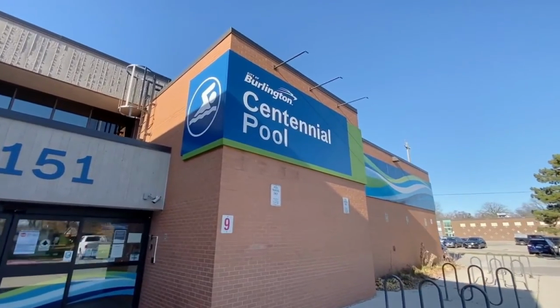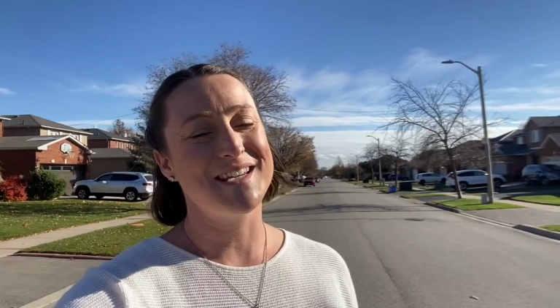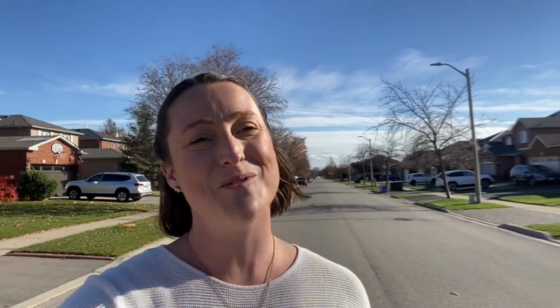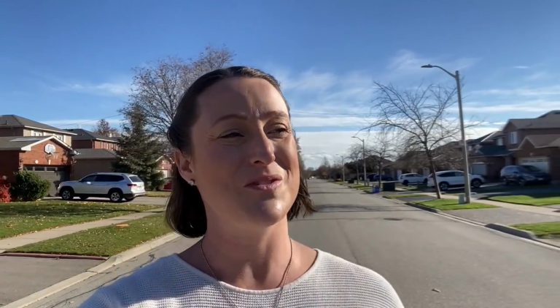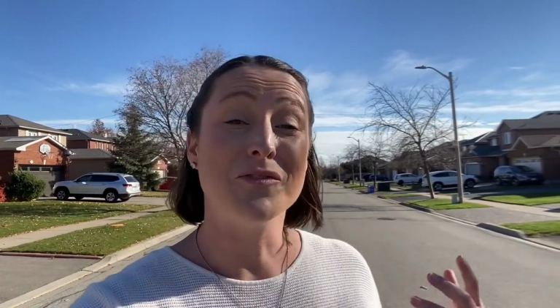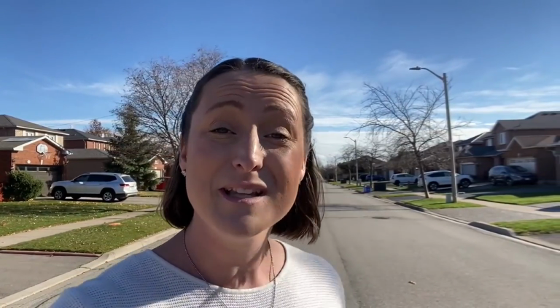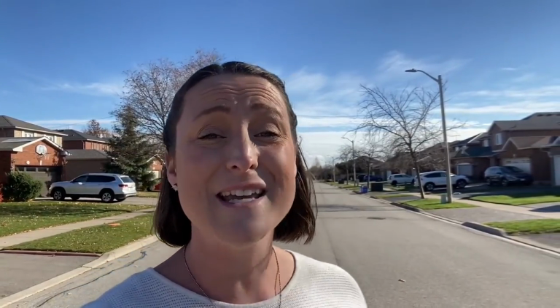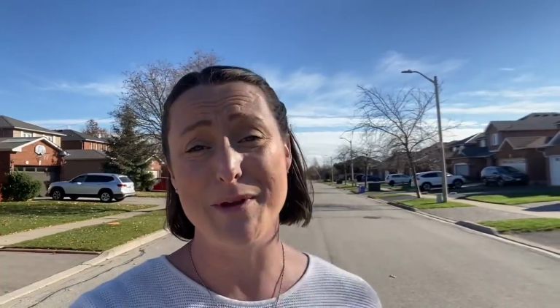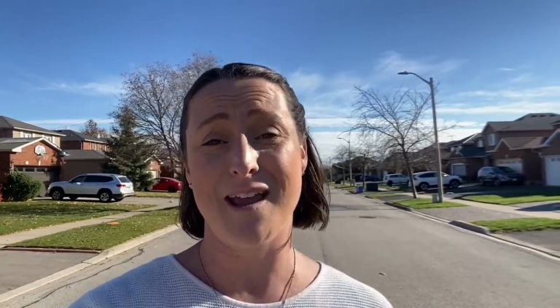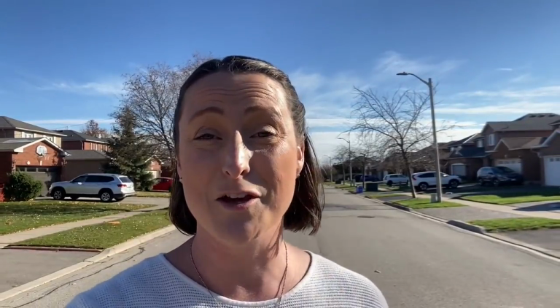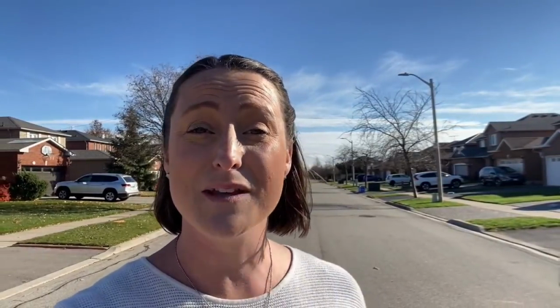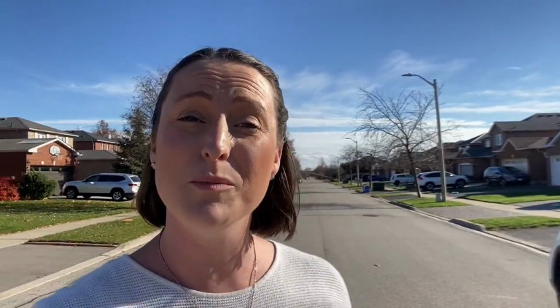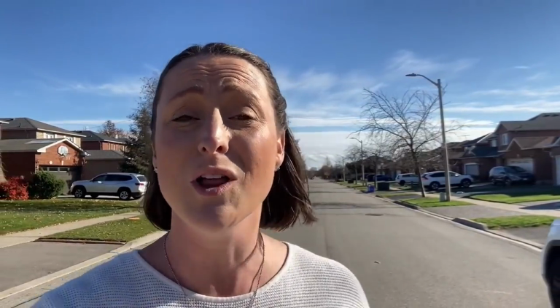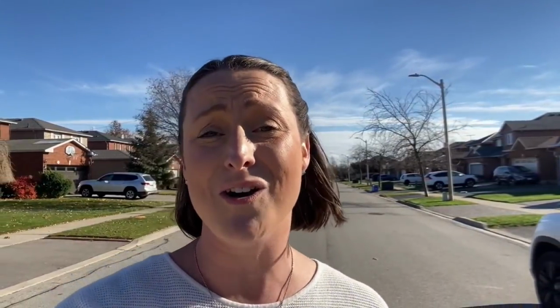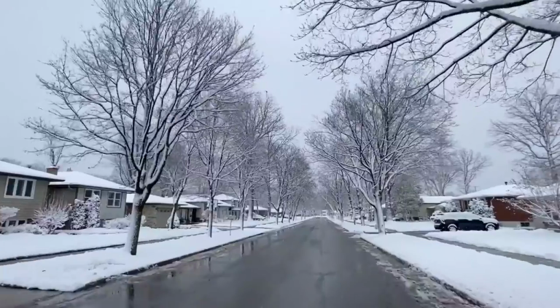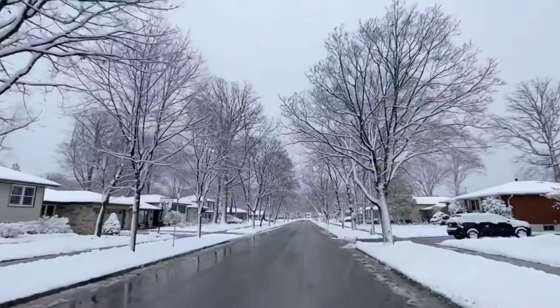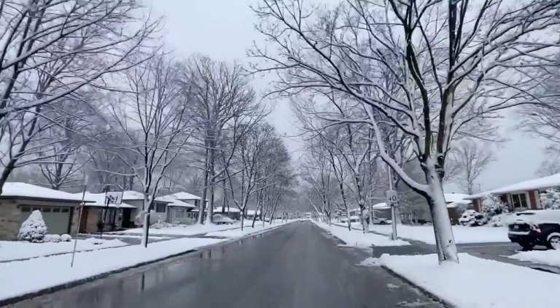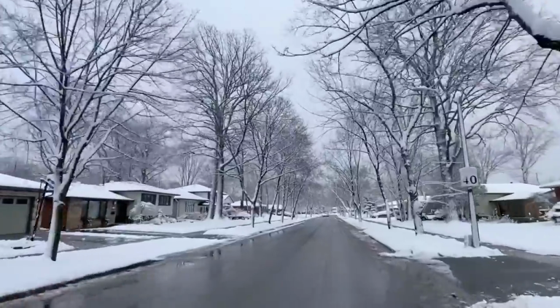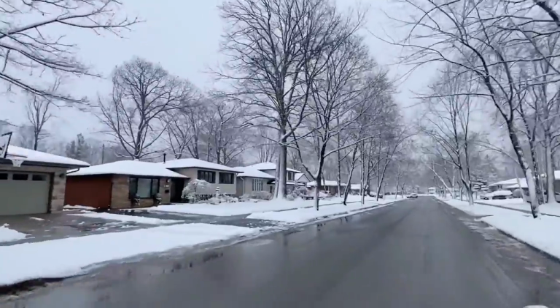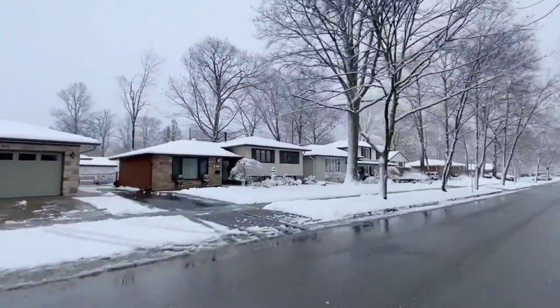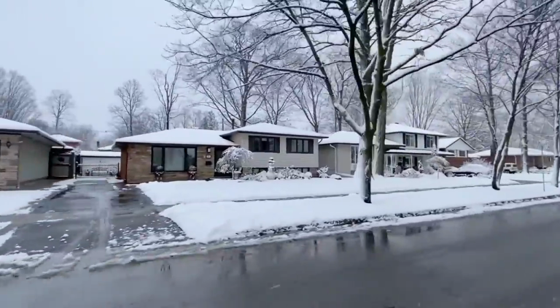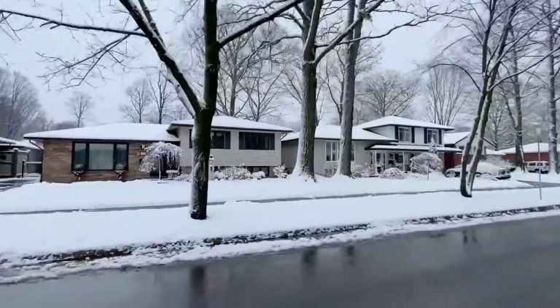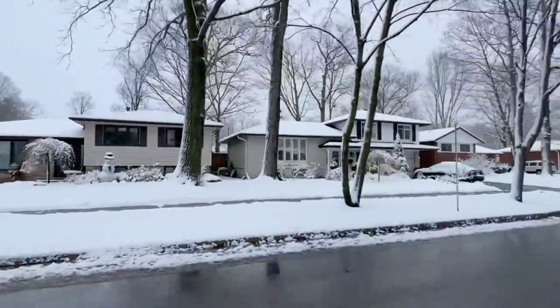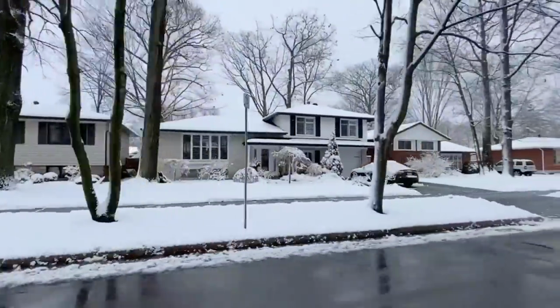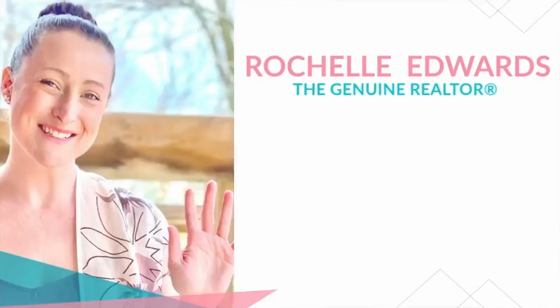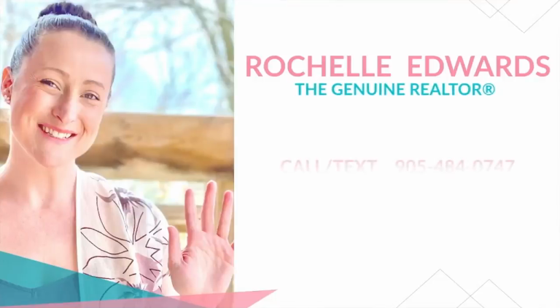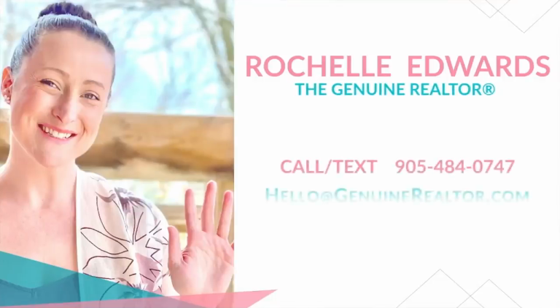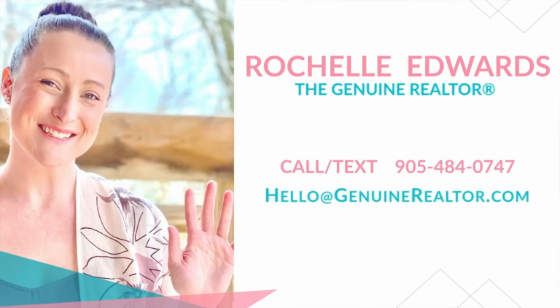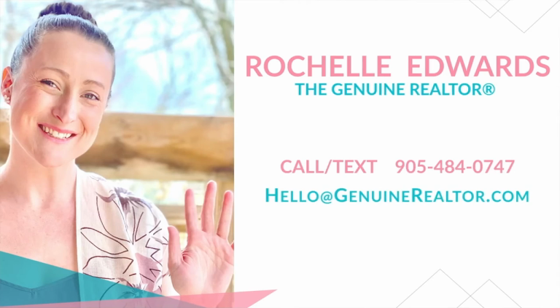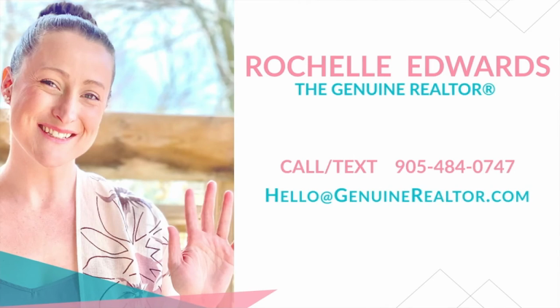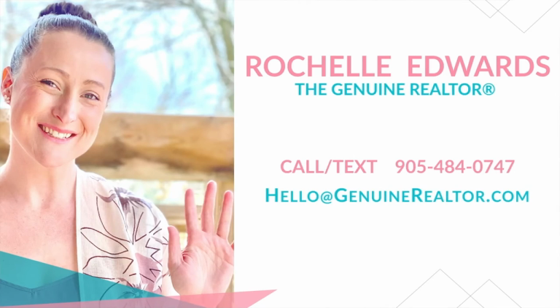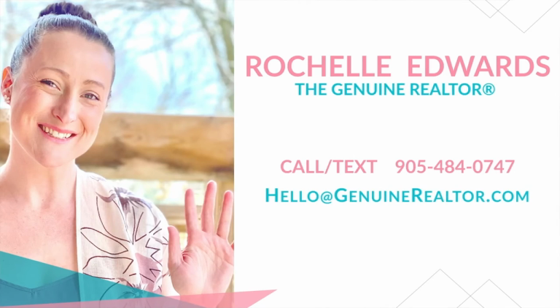Honestly, if you are looking for affordability, easy commutes, and a community that's walkable with lots to offer, Pinedale might just be perfect for you. If you are considering a move to Pinedale or any neighborhood in the area, reach out — I'd love to chat about your real estate goals.